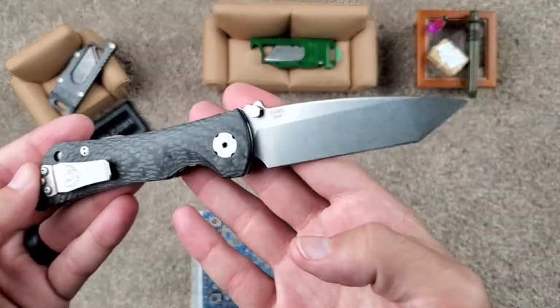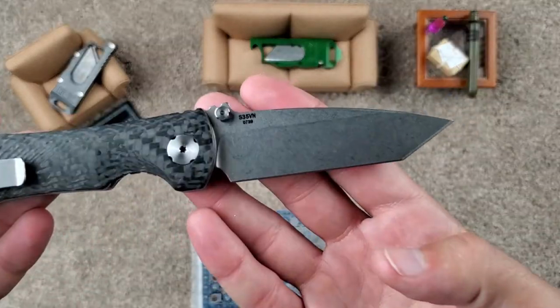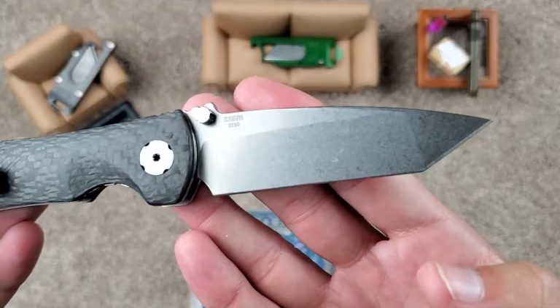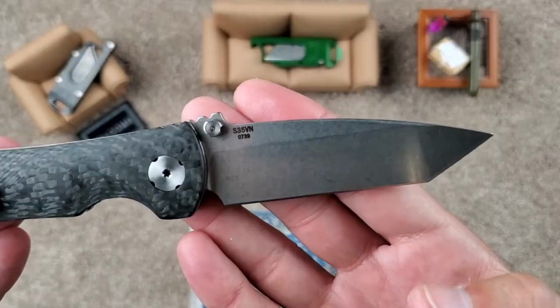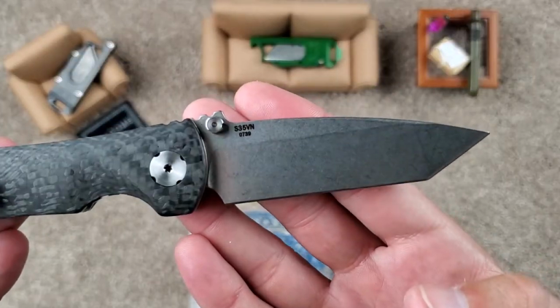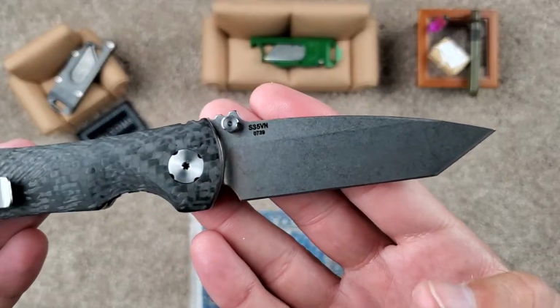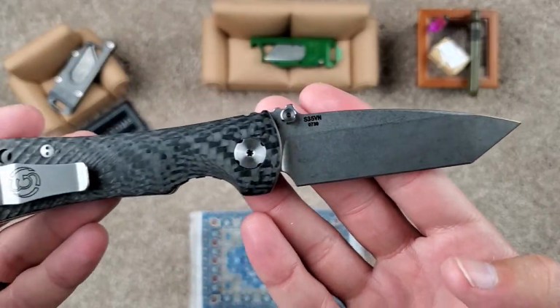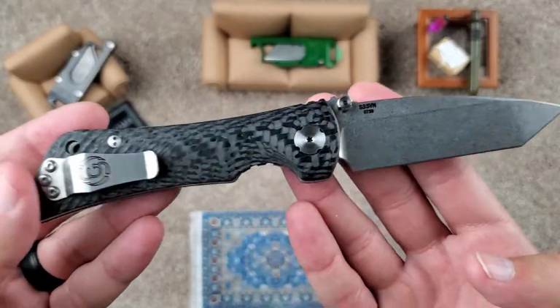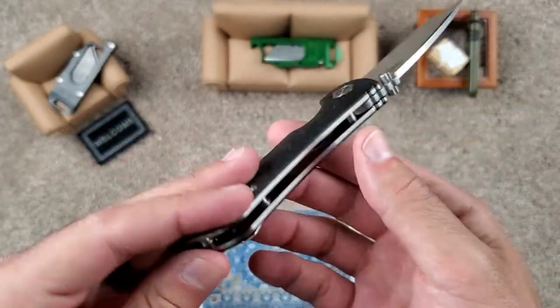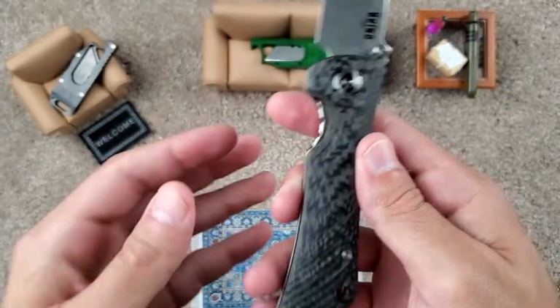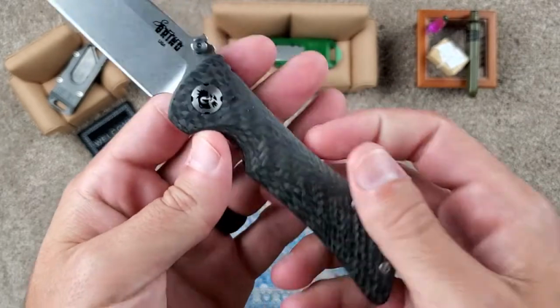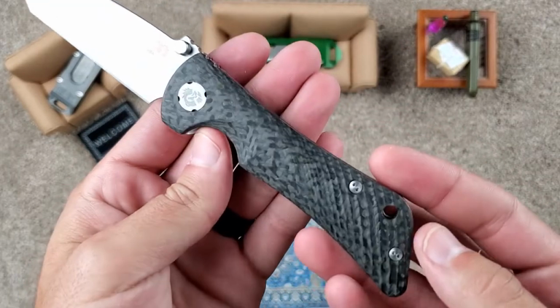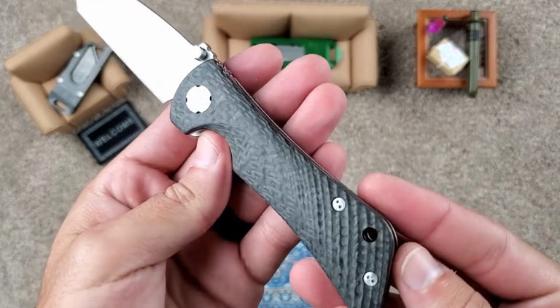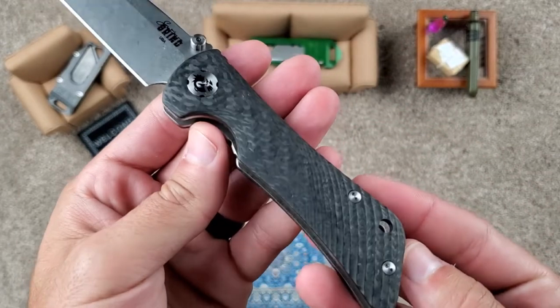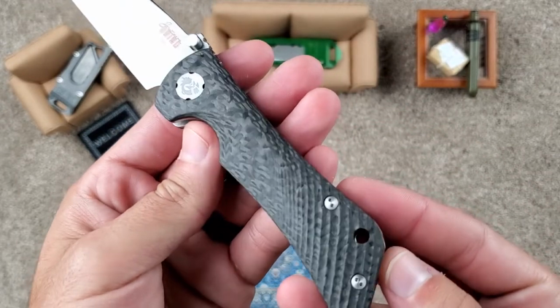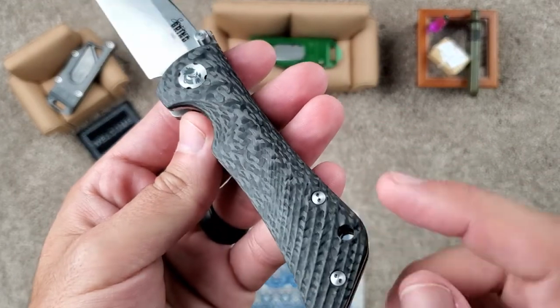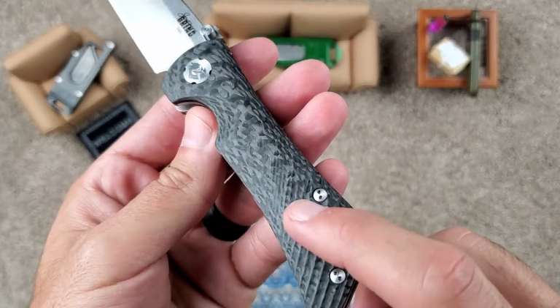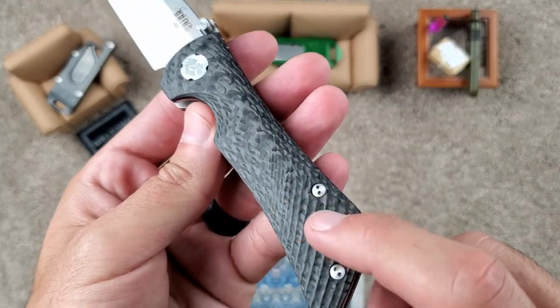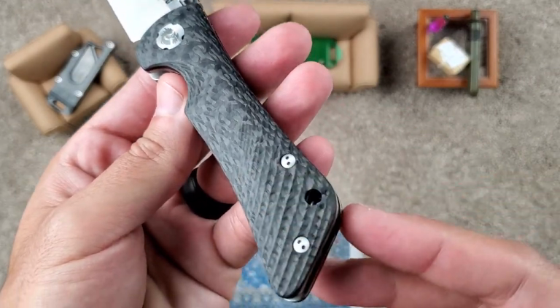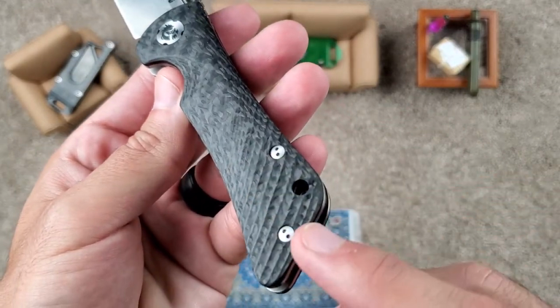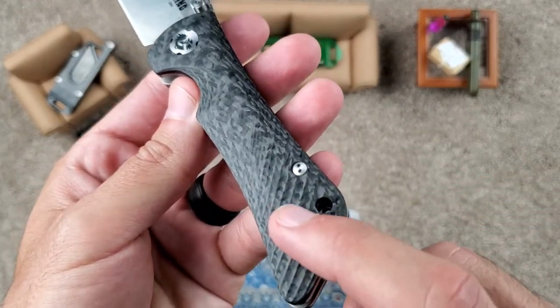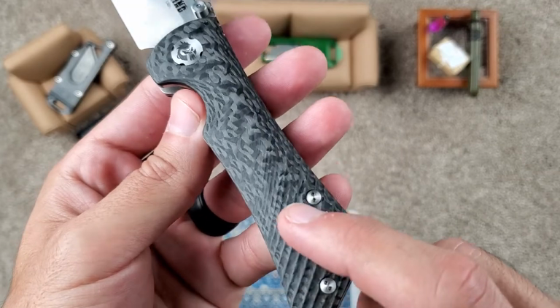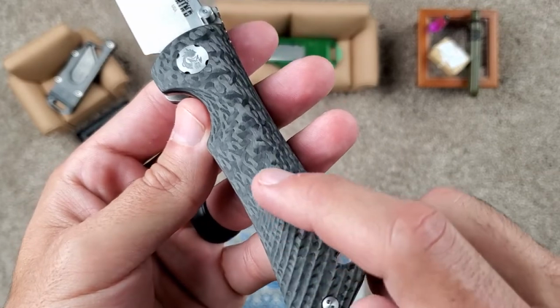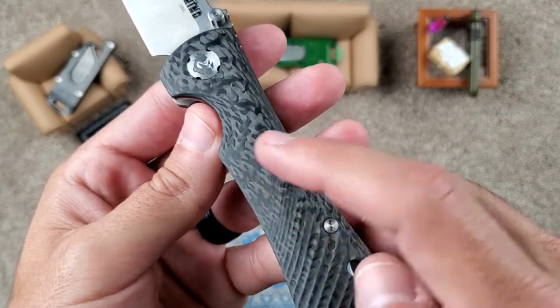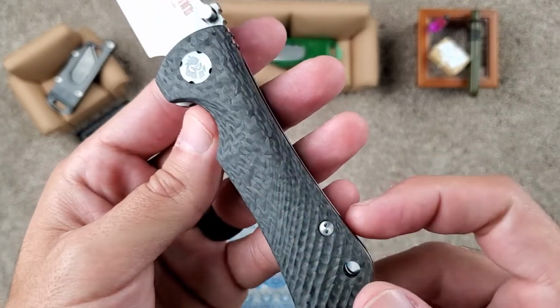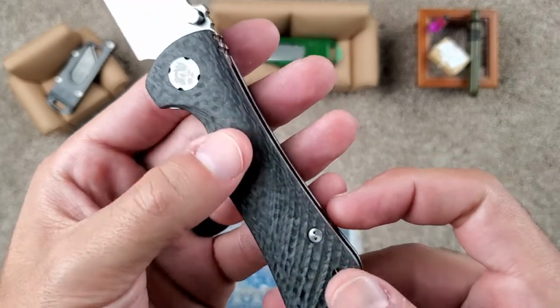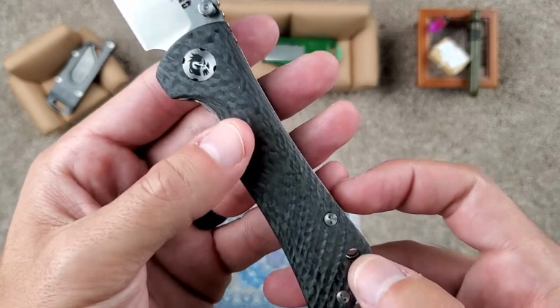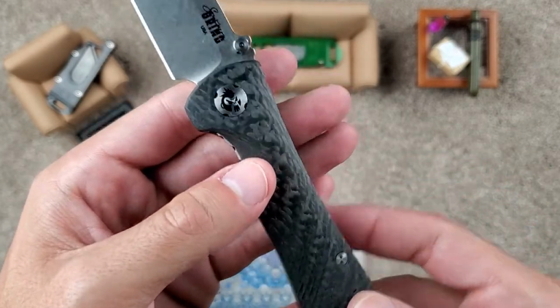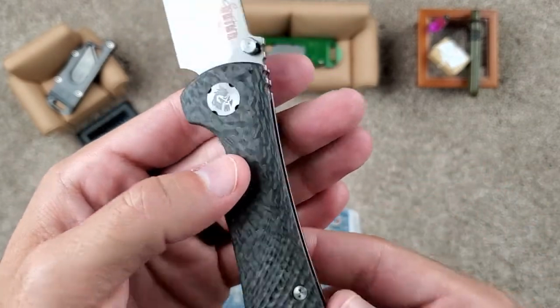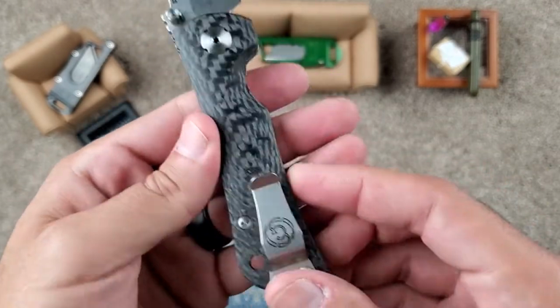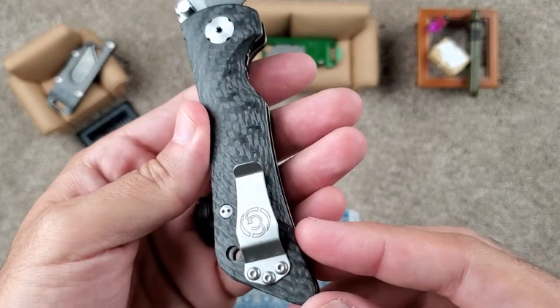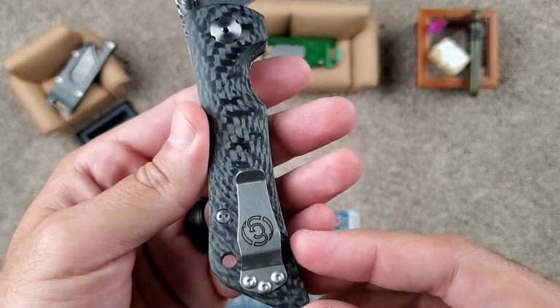This is a nice stonewashed finish in S35VN steel. And the carbon fiber on this is just so well done. It's 3D milled, as you can see here, especially at the bottom of the handle. And it gets a little bit lighter — so nice and grippy, especially at the bottom.